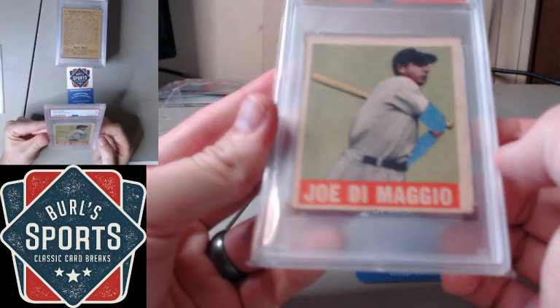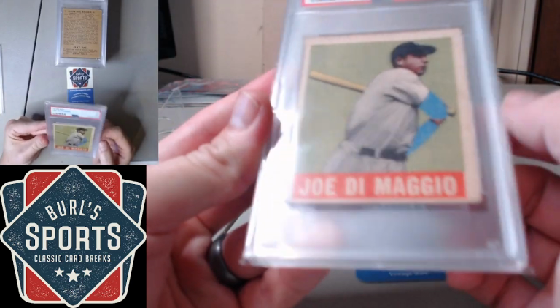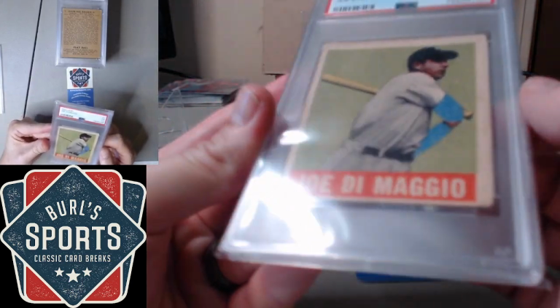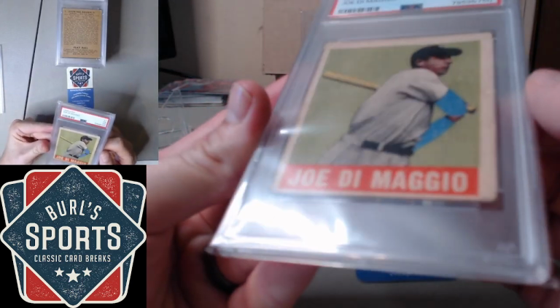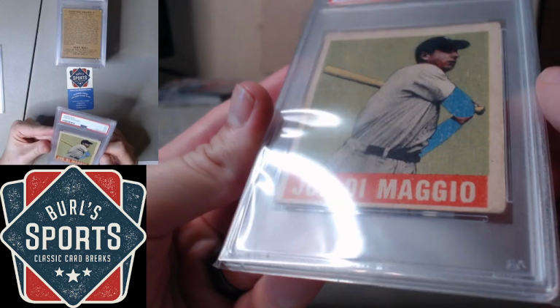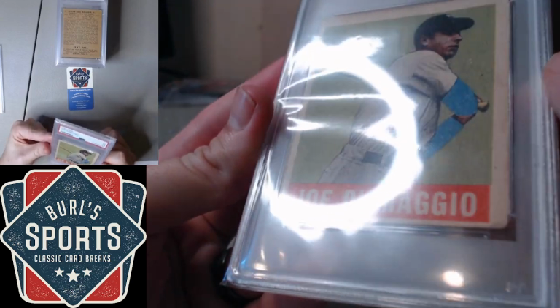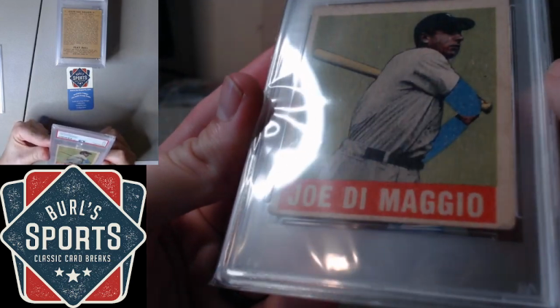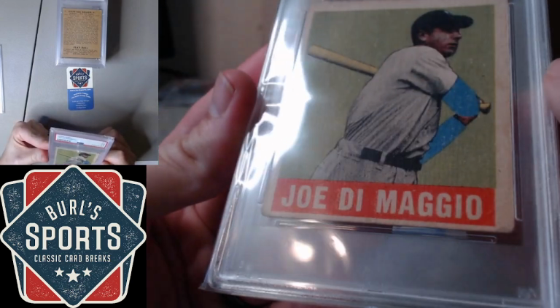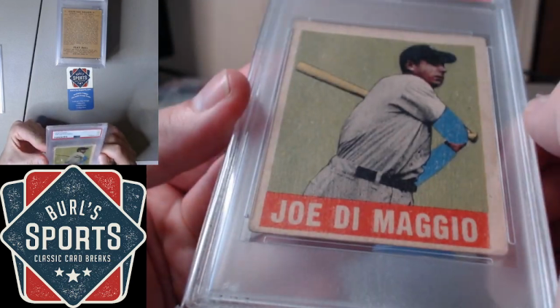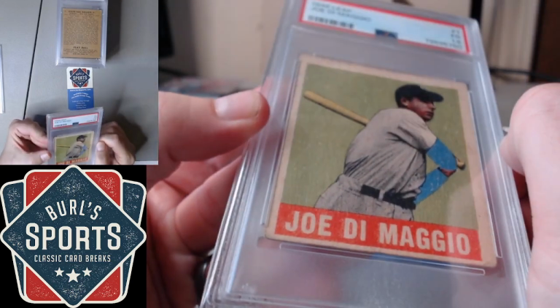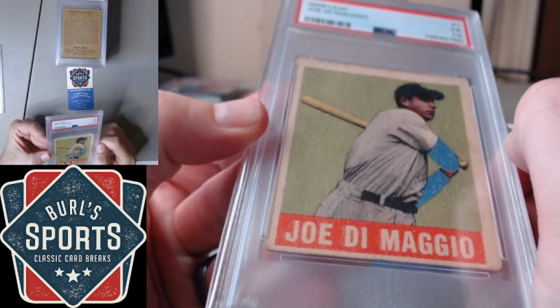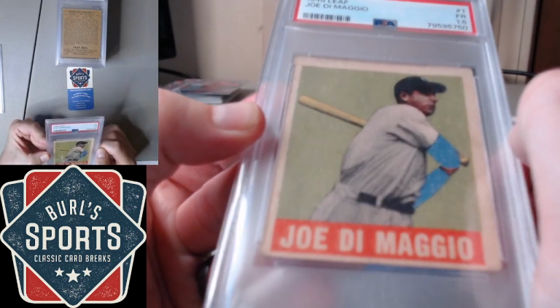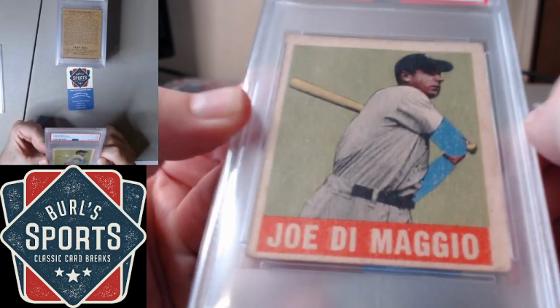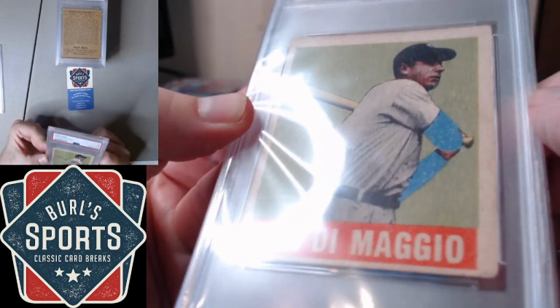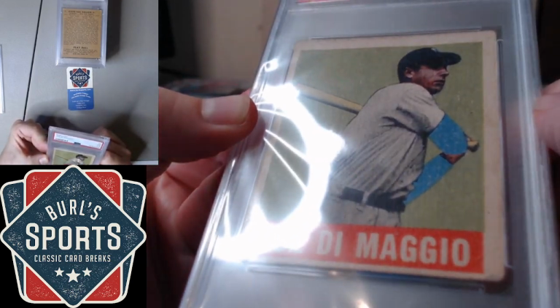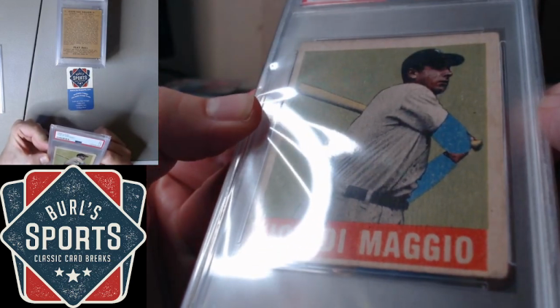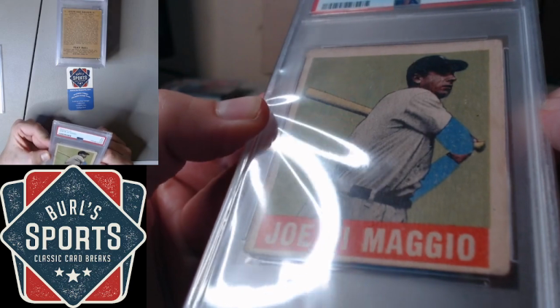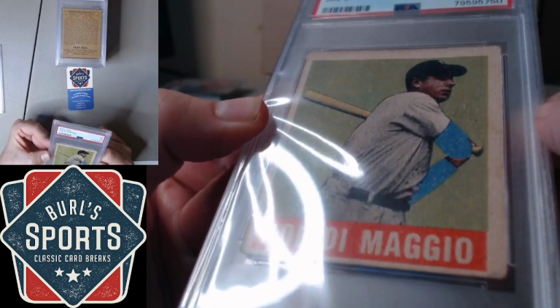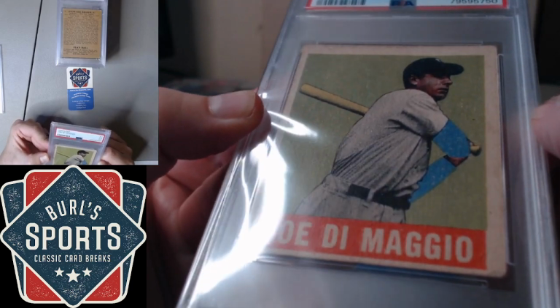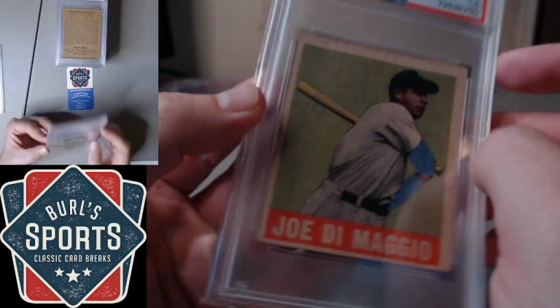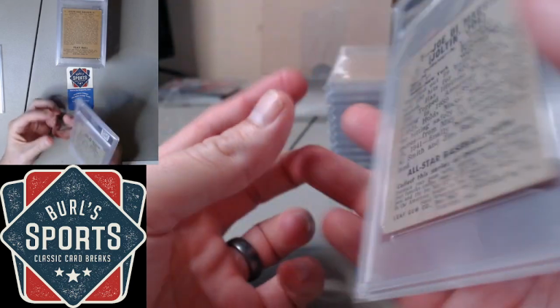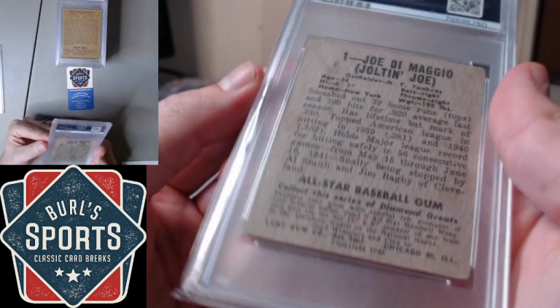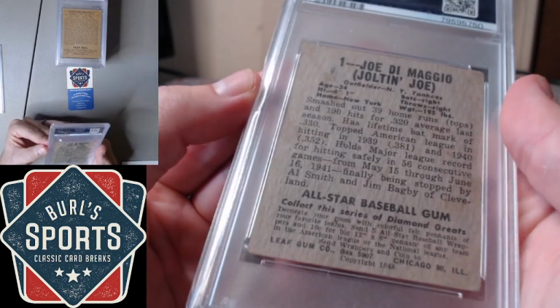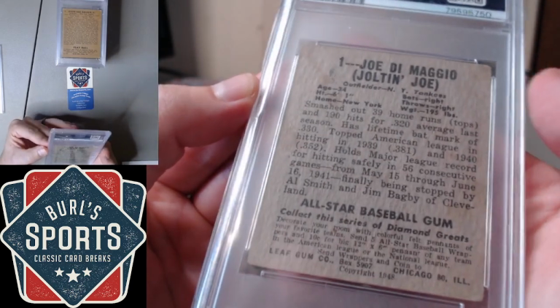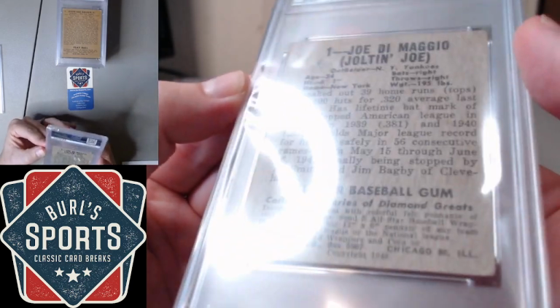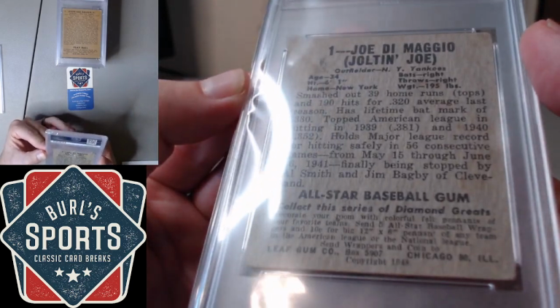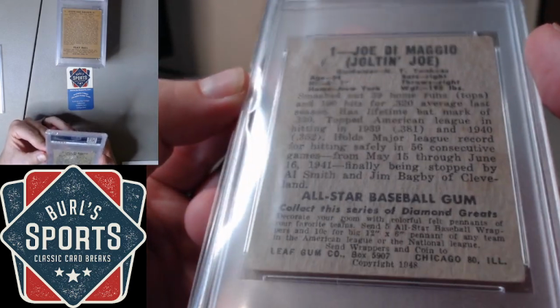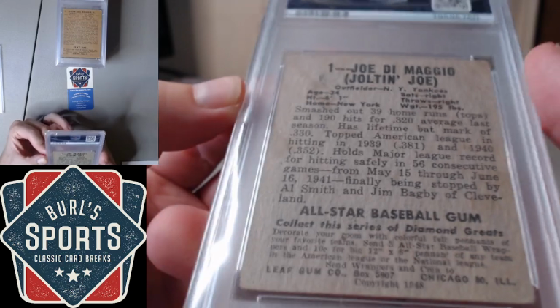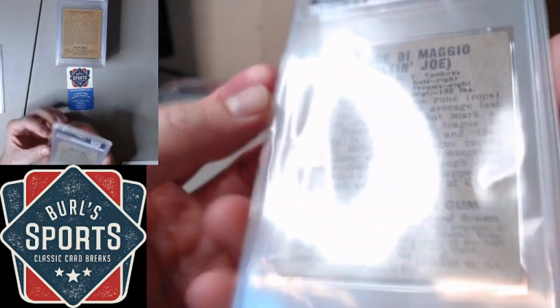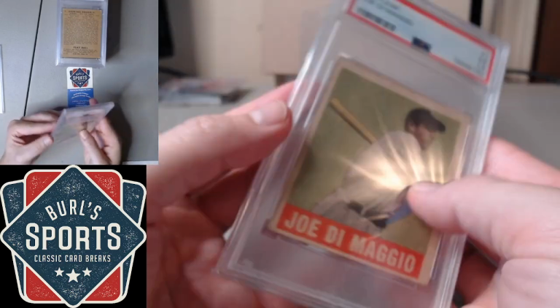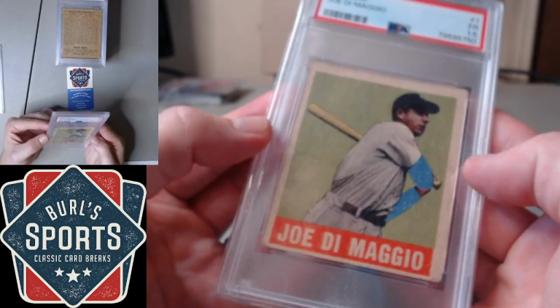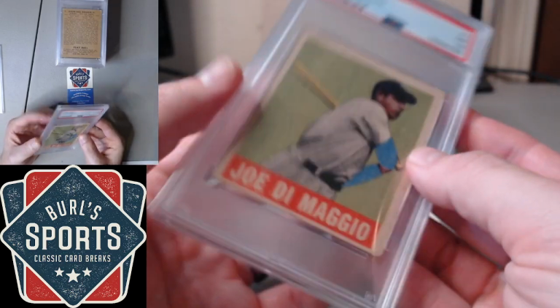Leaf Joe DiMaggio, 1.5 here. Pretty in line with expectations. I wouldn't have been surprised to see it get a 1 or a 2, so 1.5 makes sense.